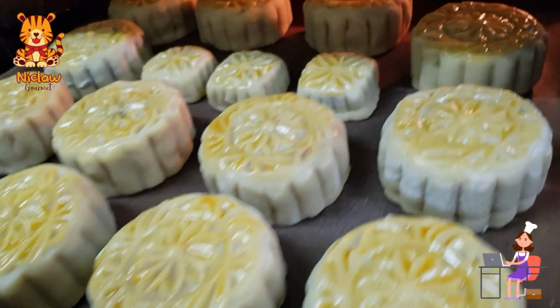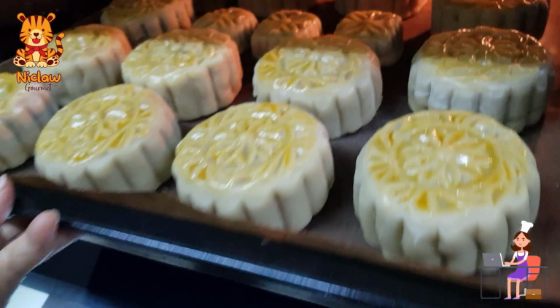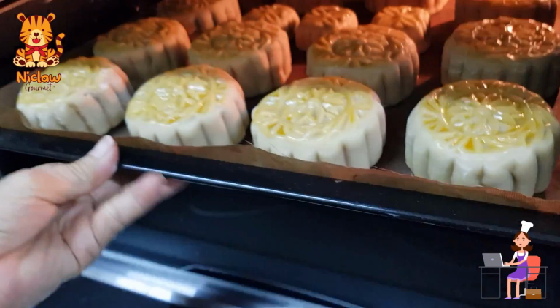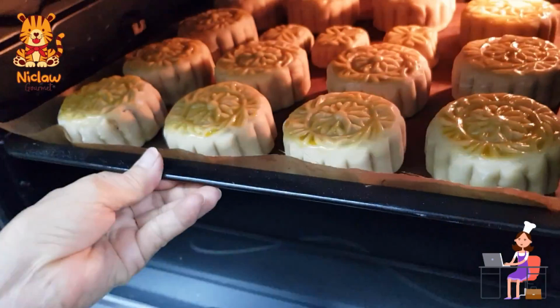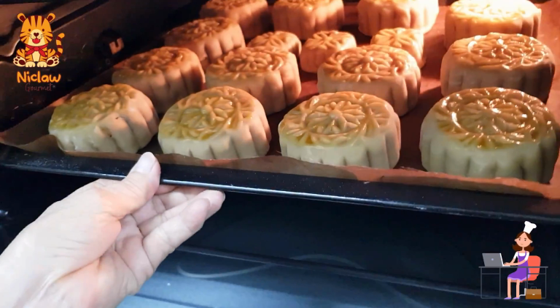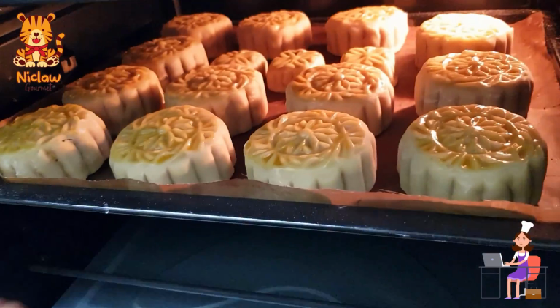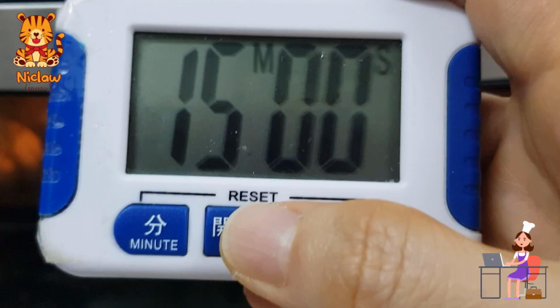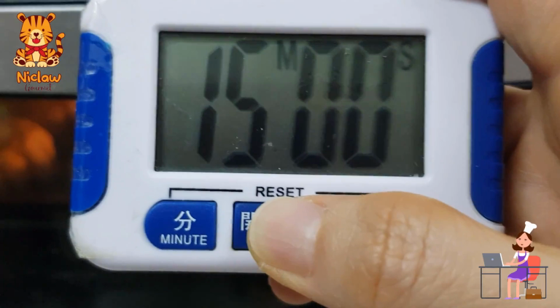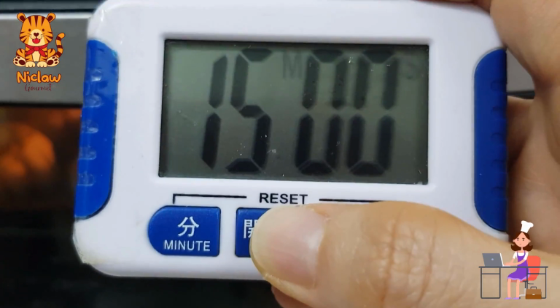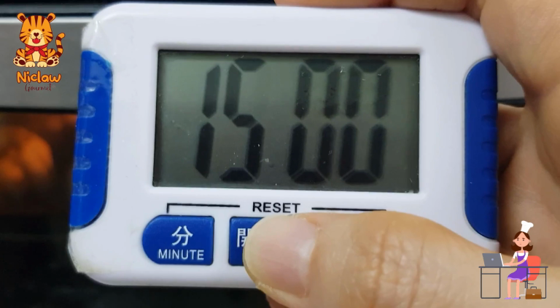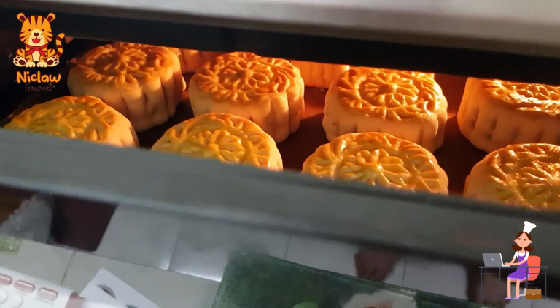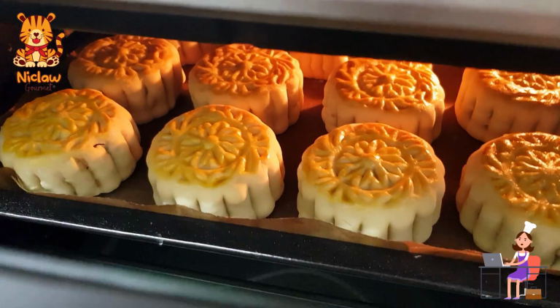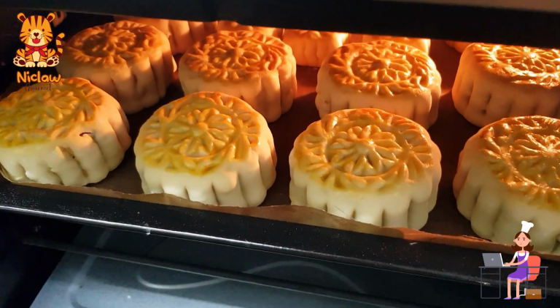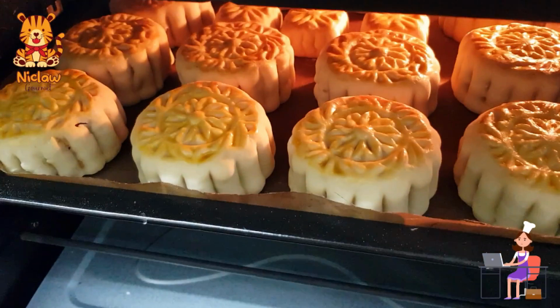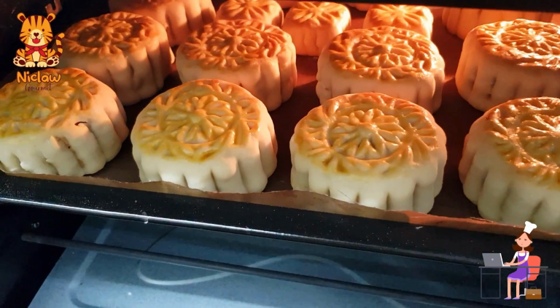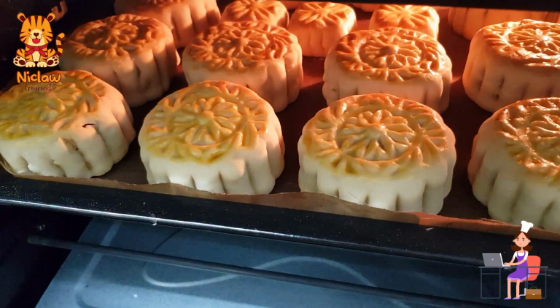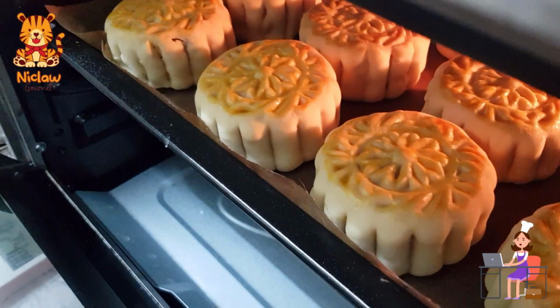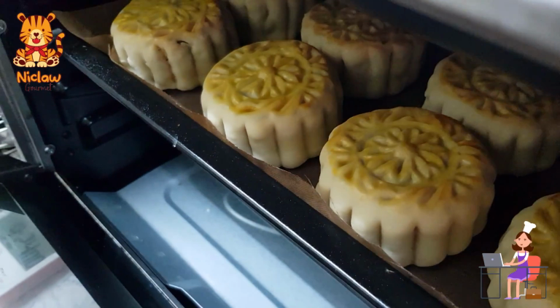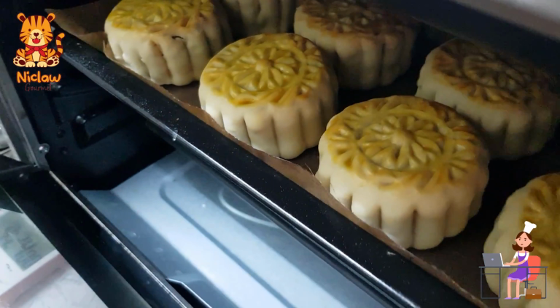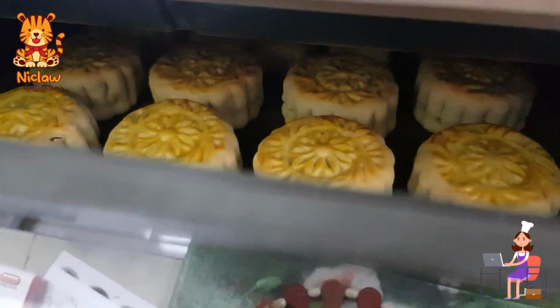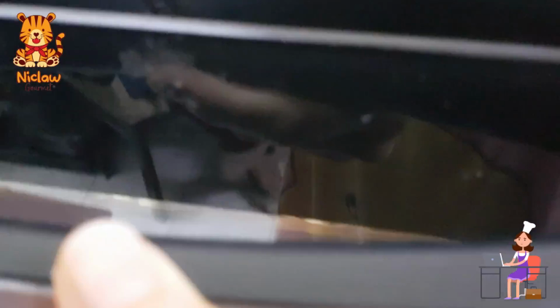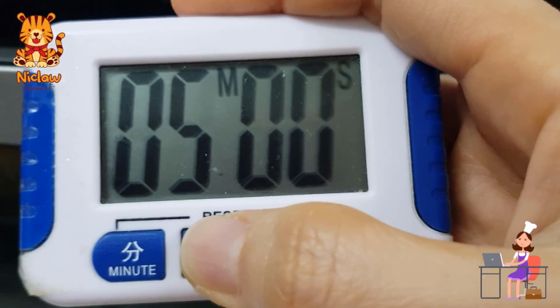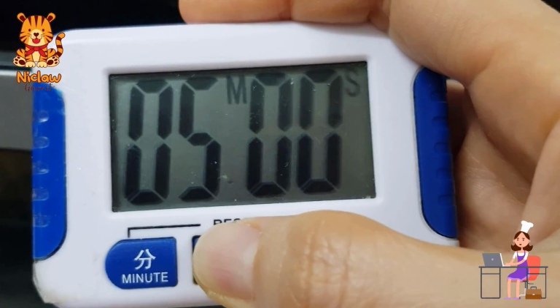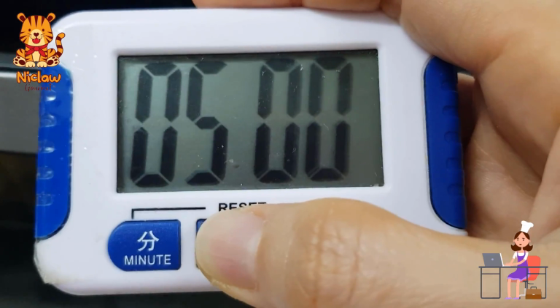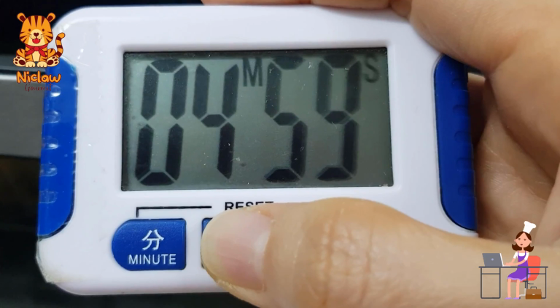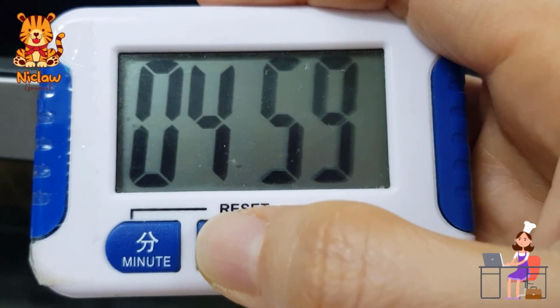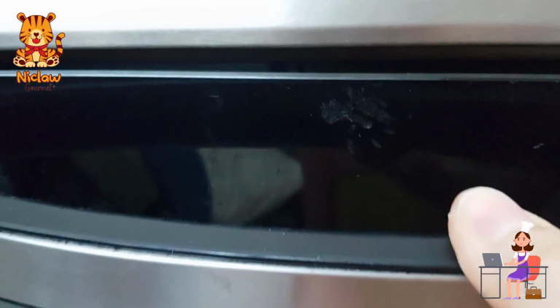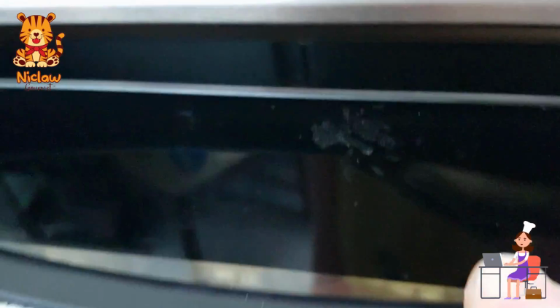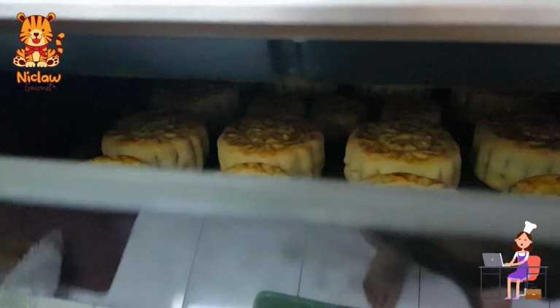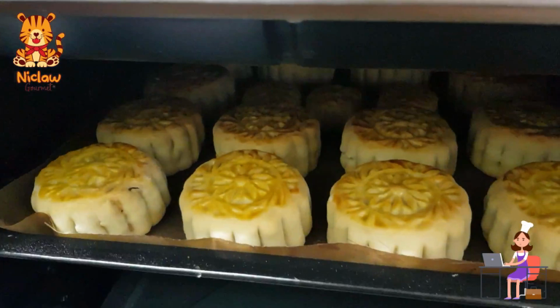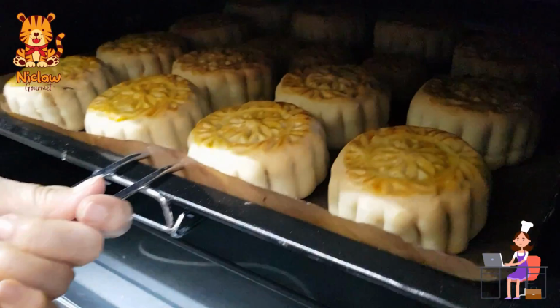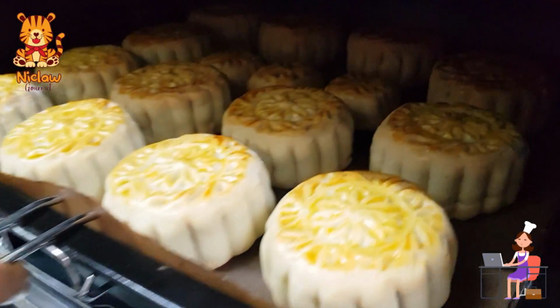Send it back to the oven to bake for another 15 minutes. Take a peek when it's done. Turn off the oven and let it sit inside for another 5 minutes, then remove to let it cool completely.